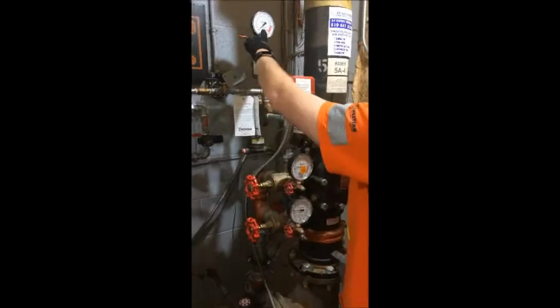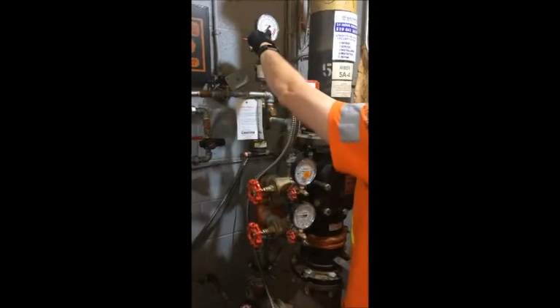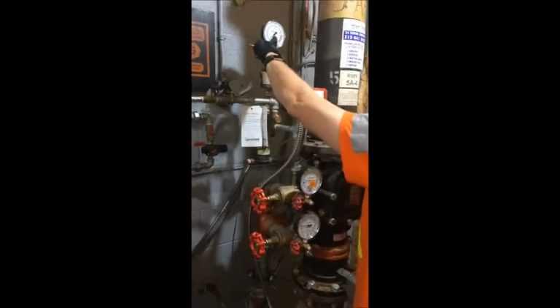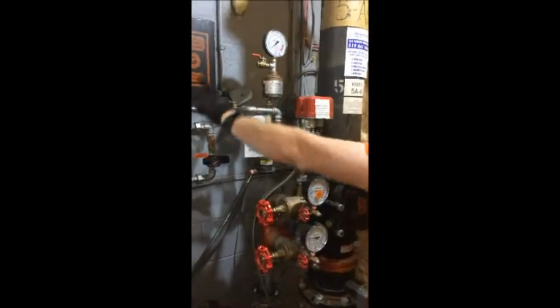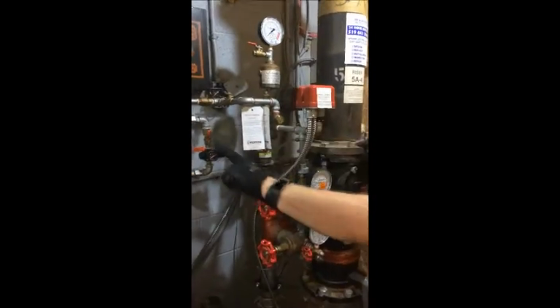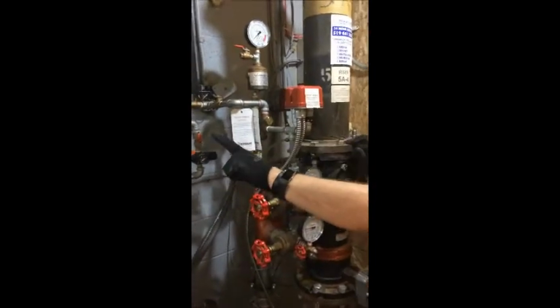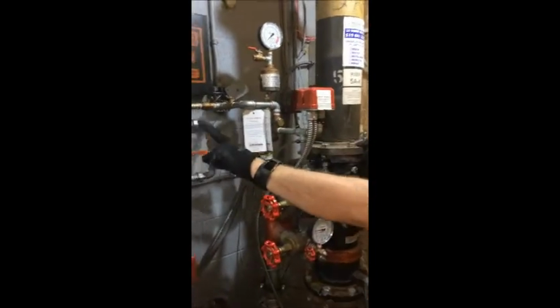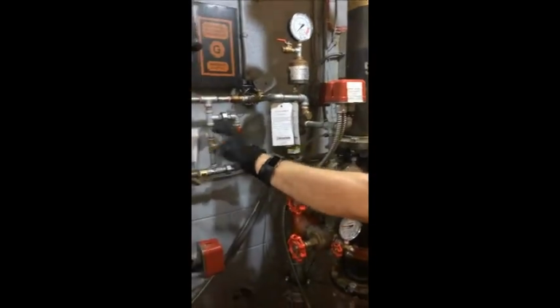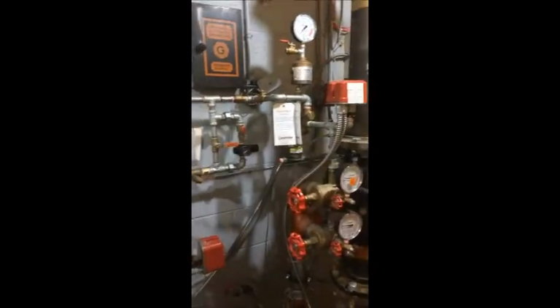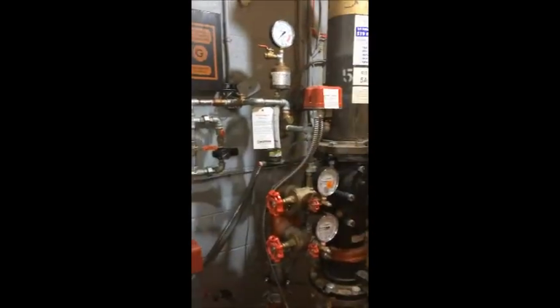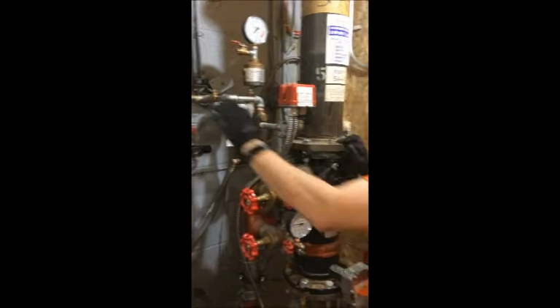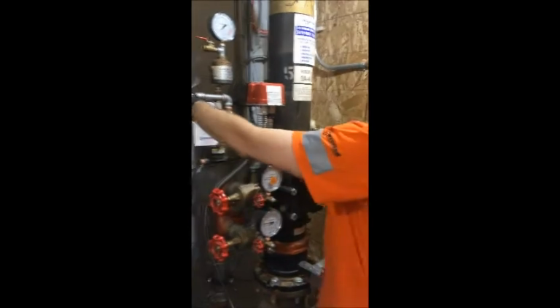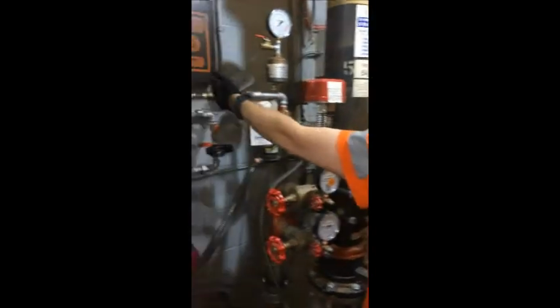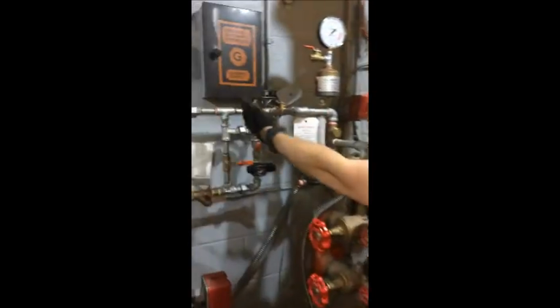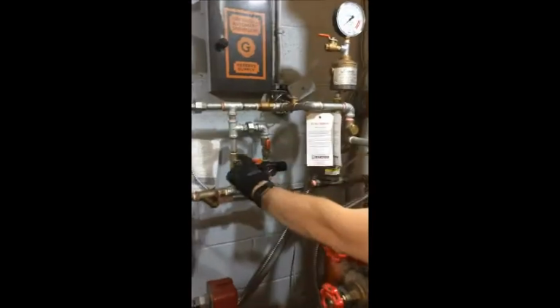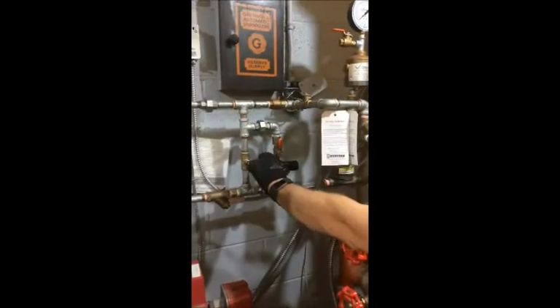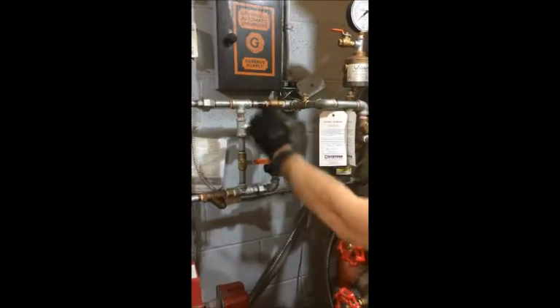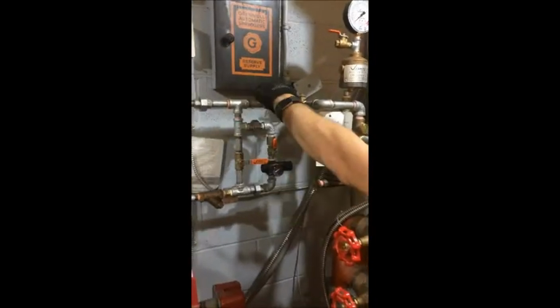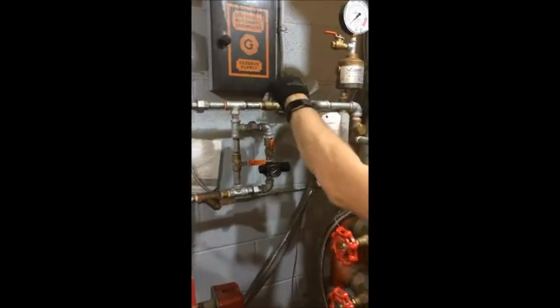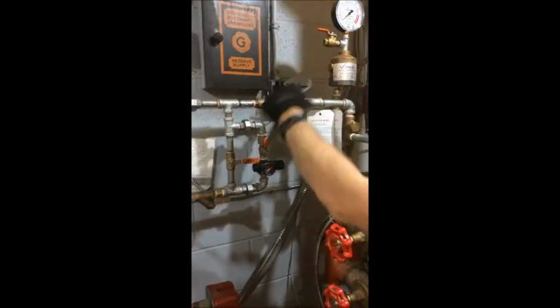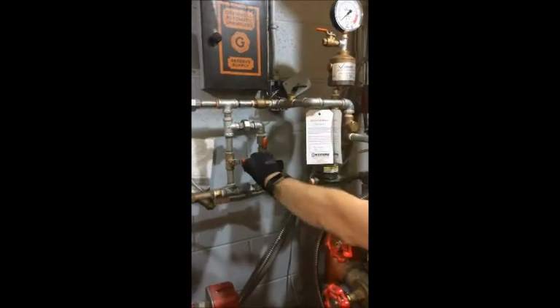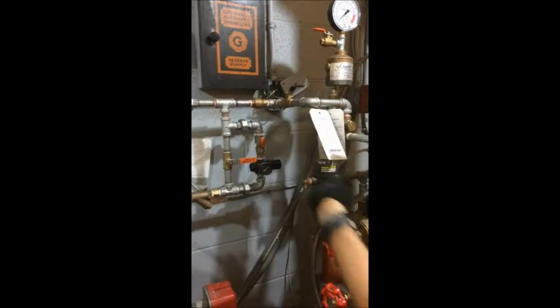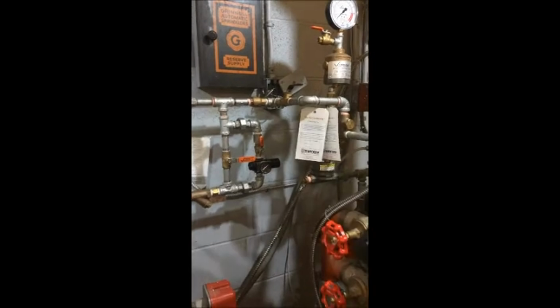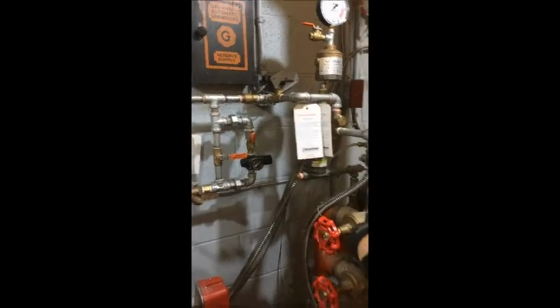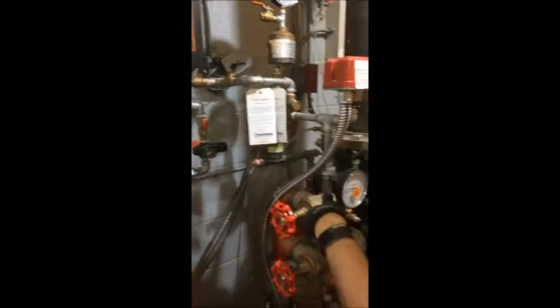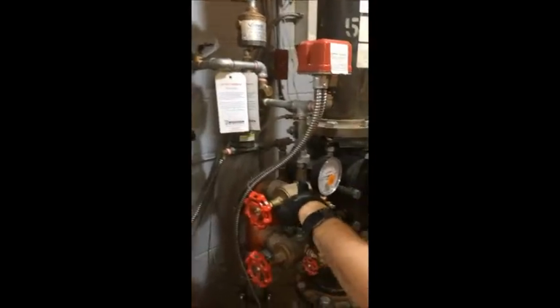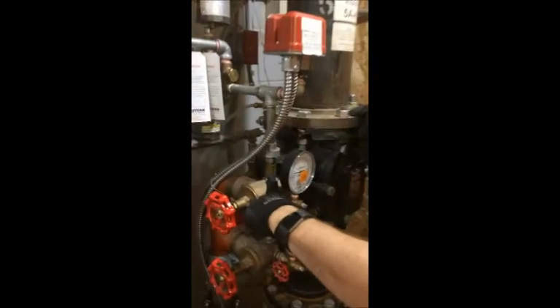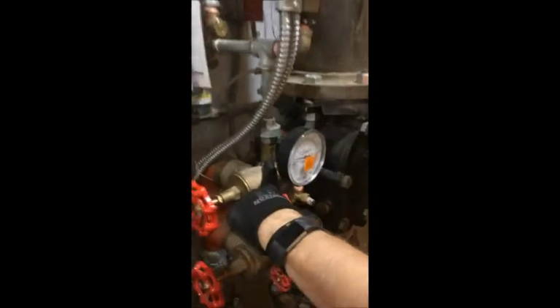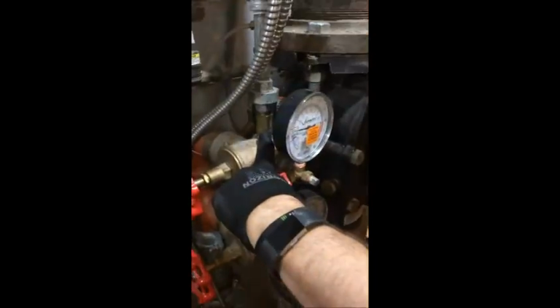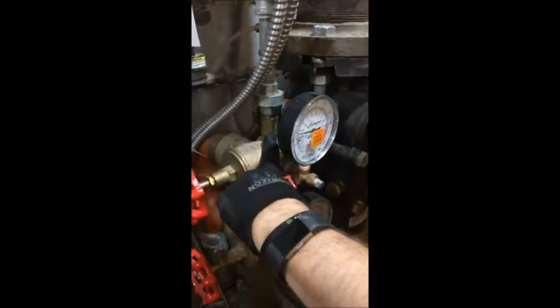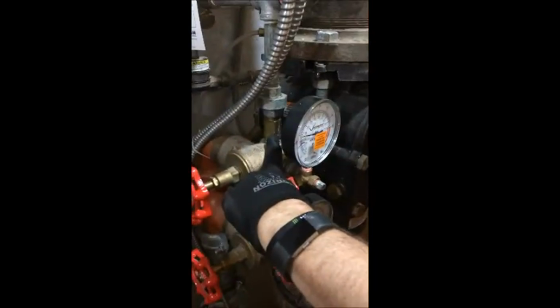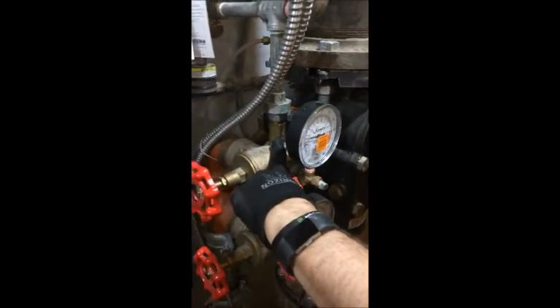First thing I like to do is, with the accelerator off and the other system isolated, we're just going to open the fast fill valve and shoot some air through the directional check valve here.